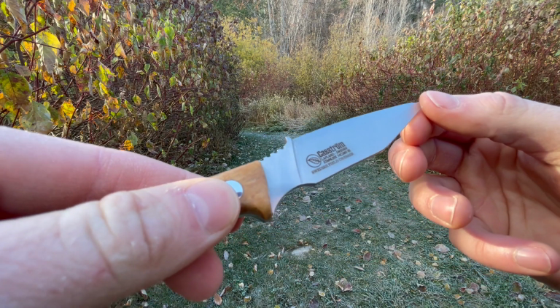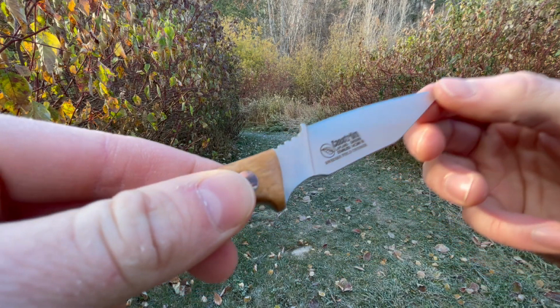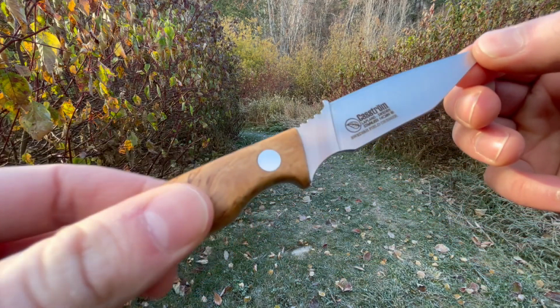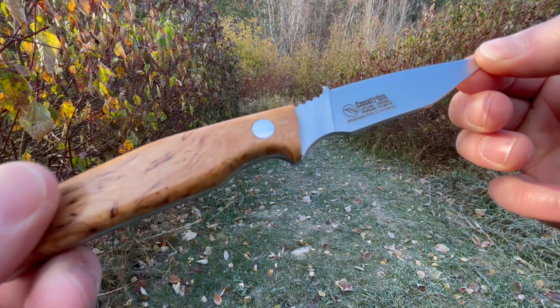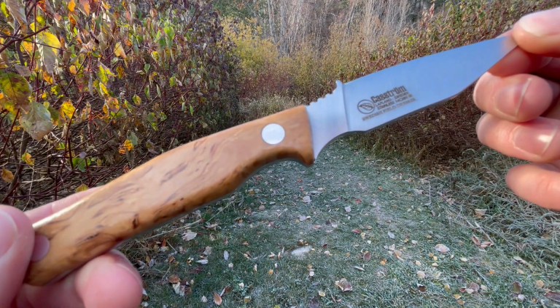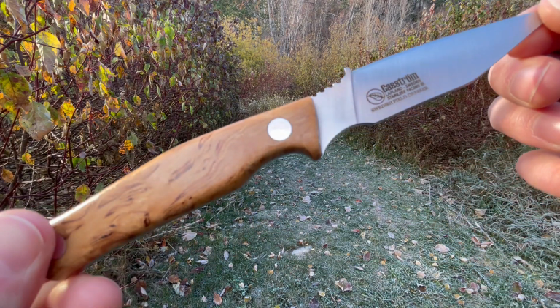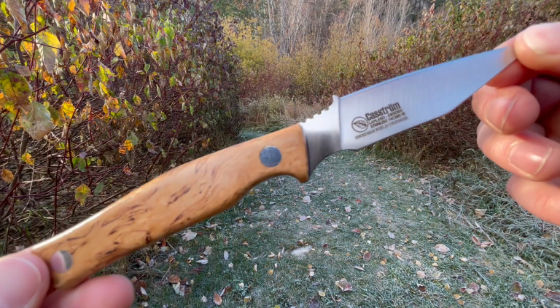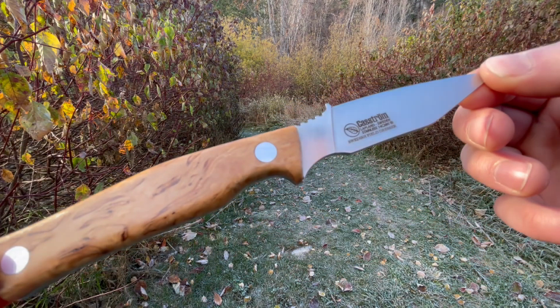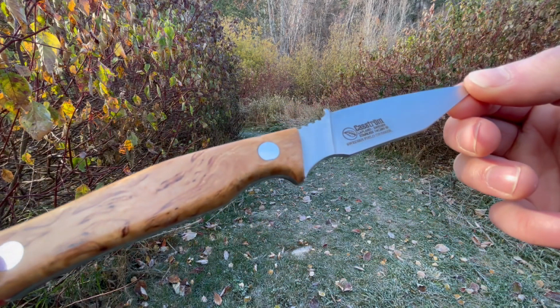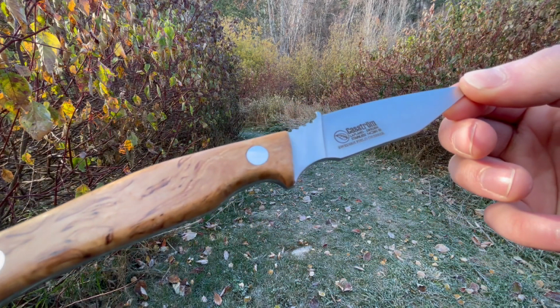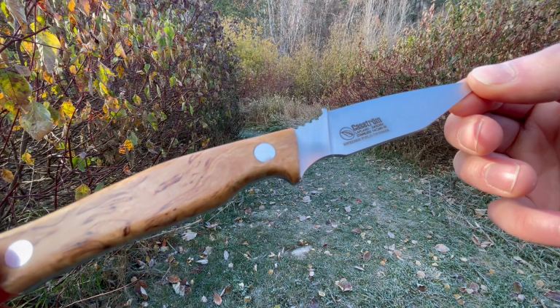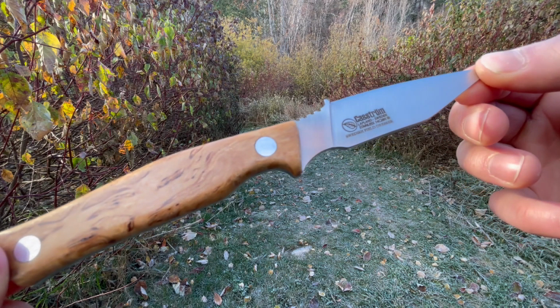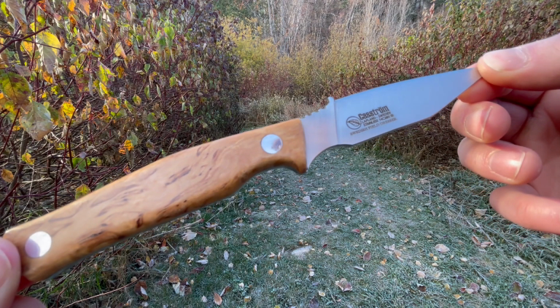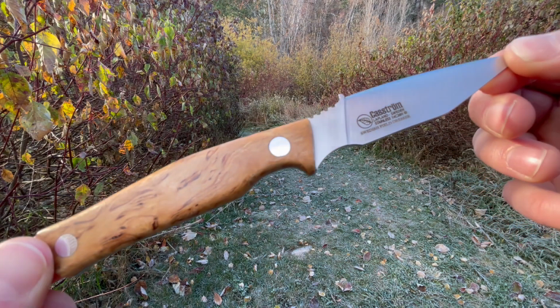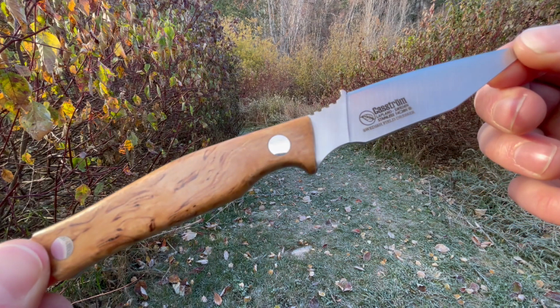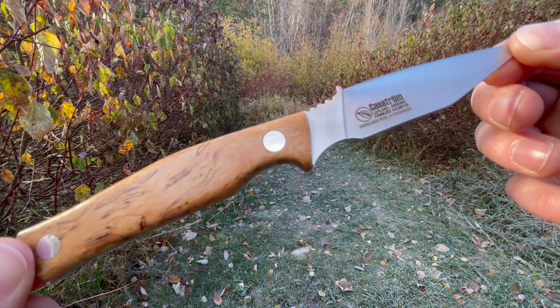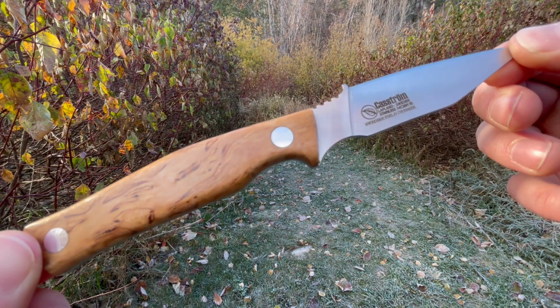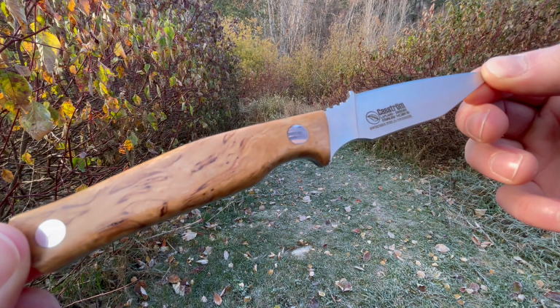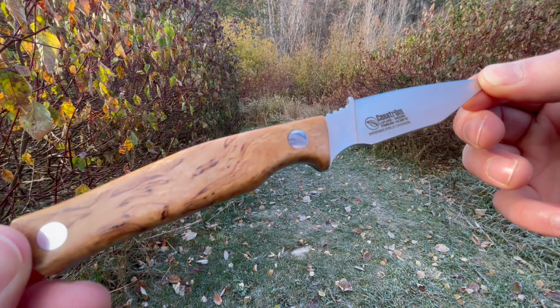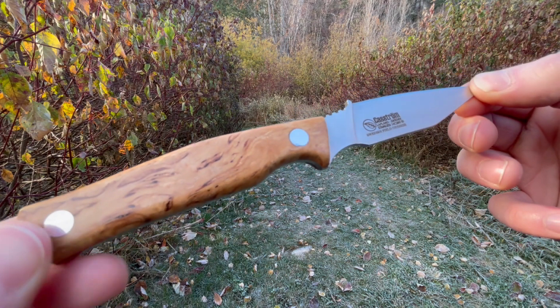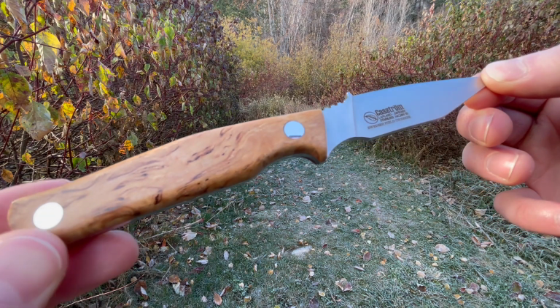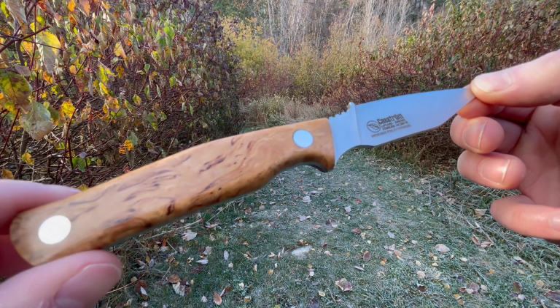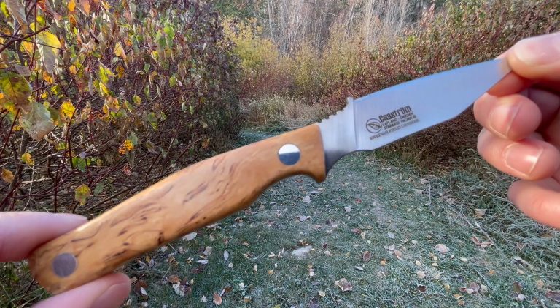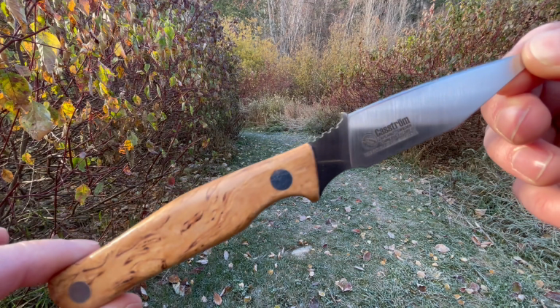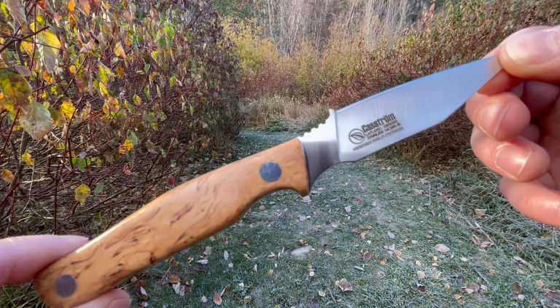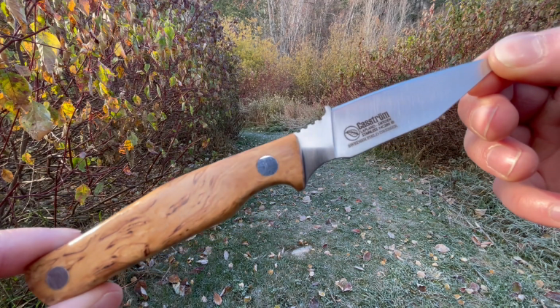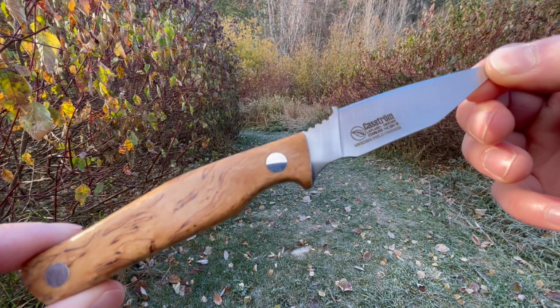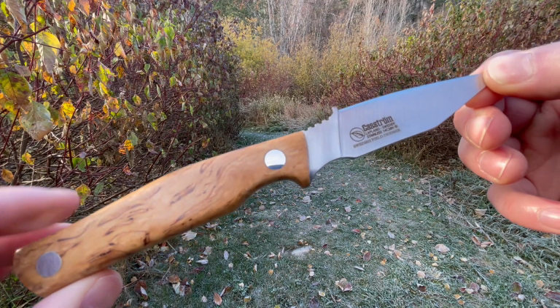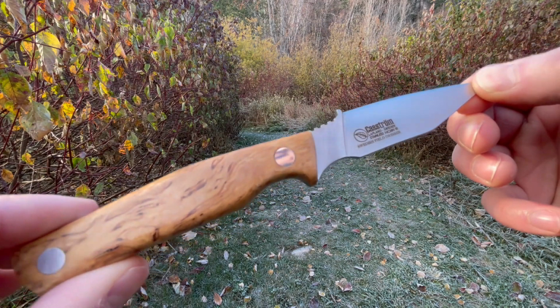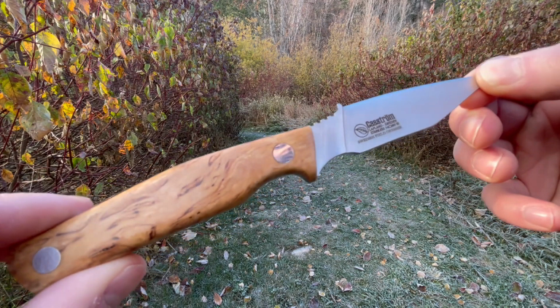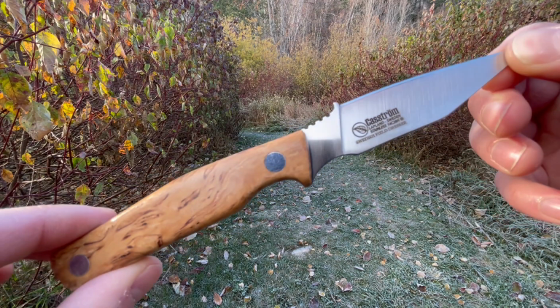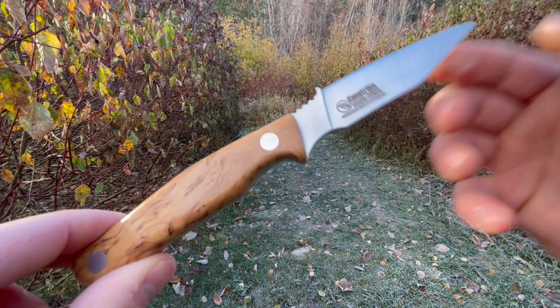This is in the excellent 14C28N stainless steel. It's a good steel — good corrosion resistance, good edge retention, very tough as well, and also quite easy to sharpen. So a good steel for this kind of thing.